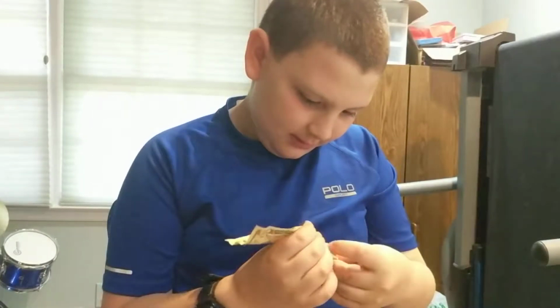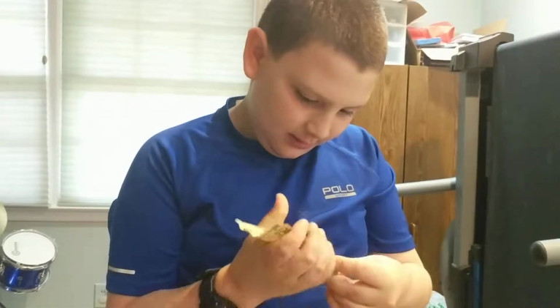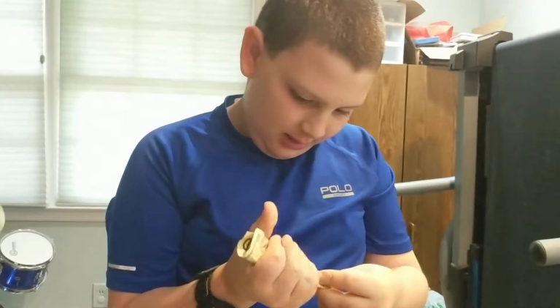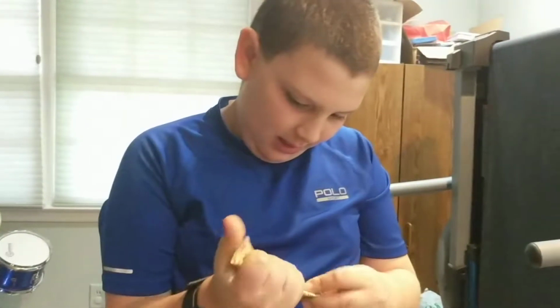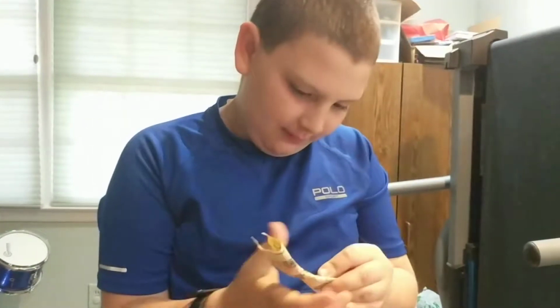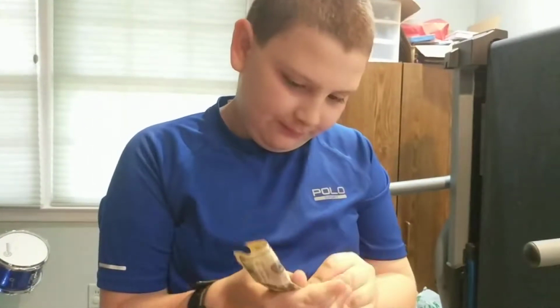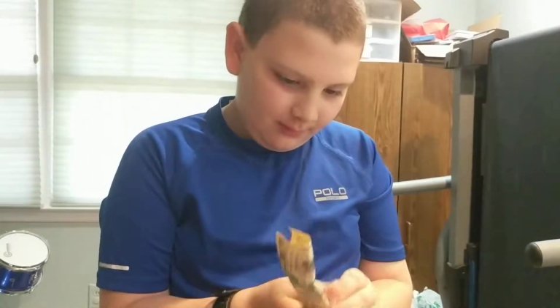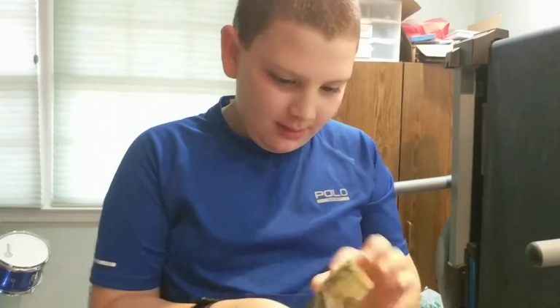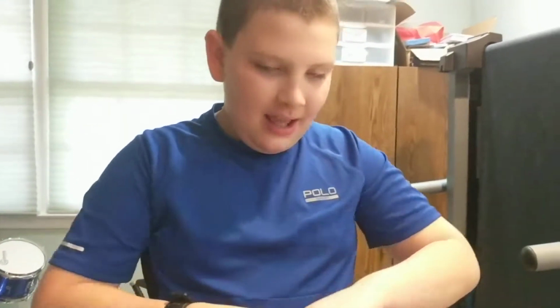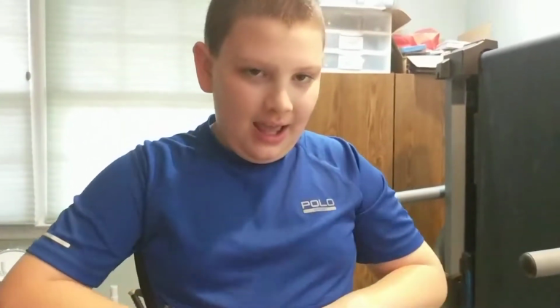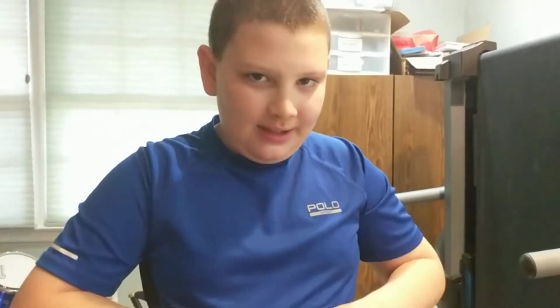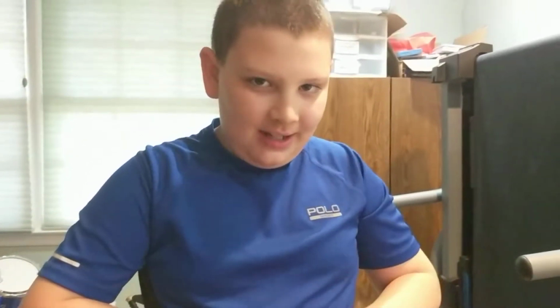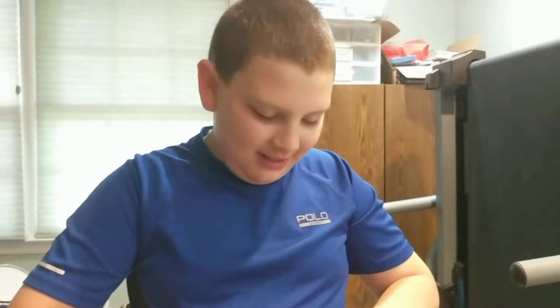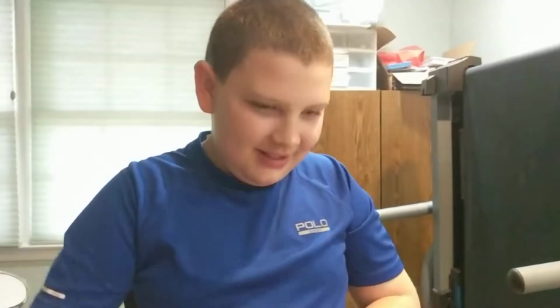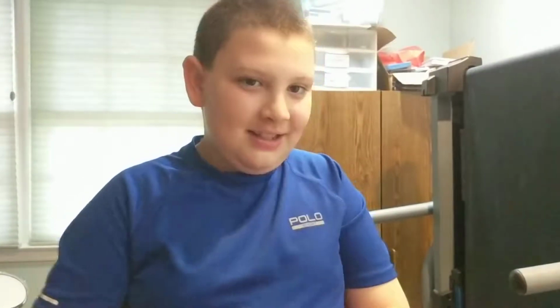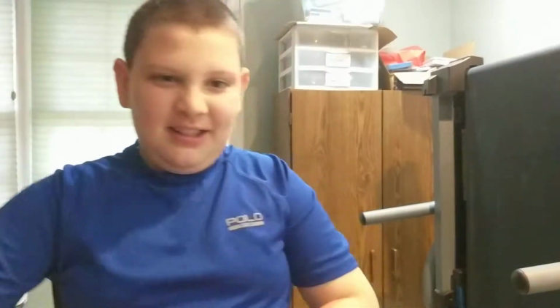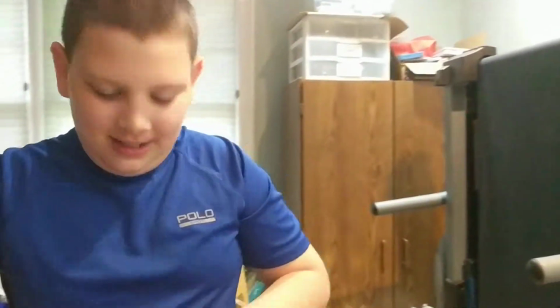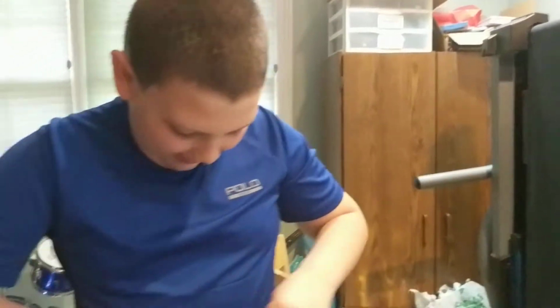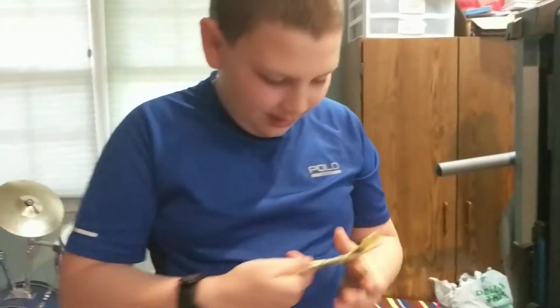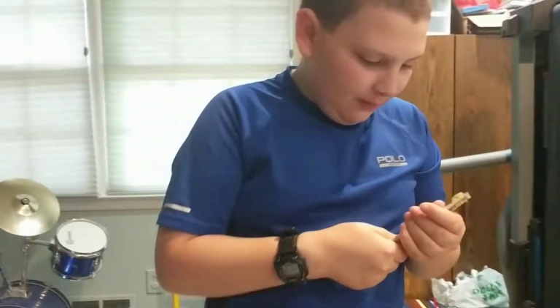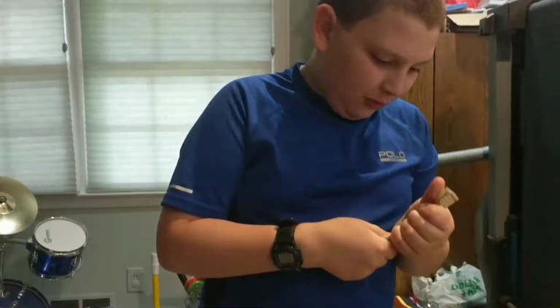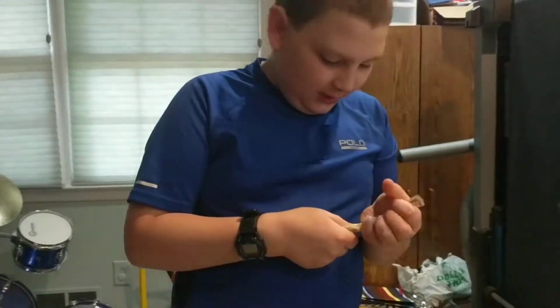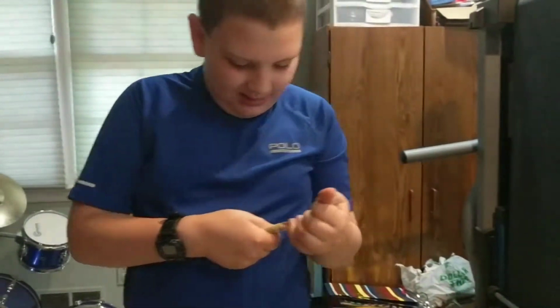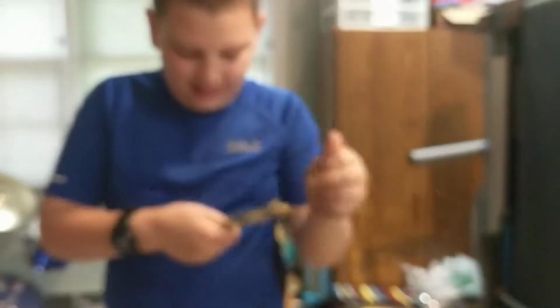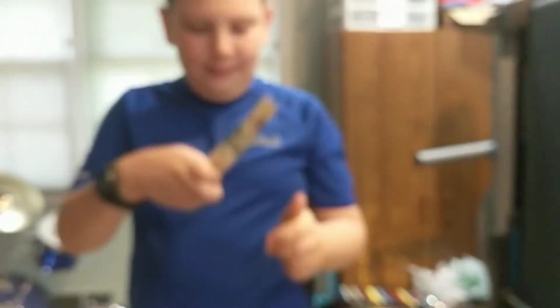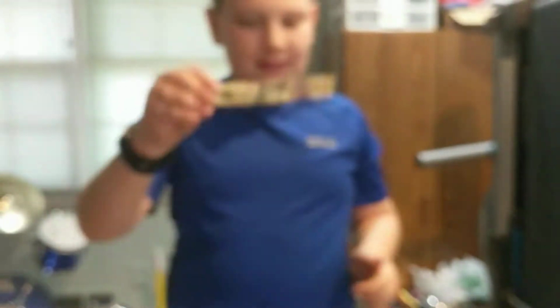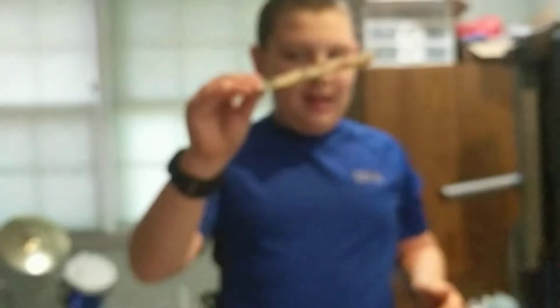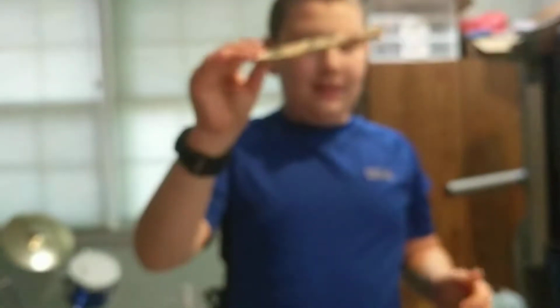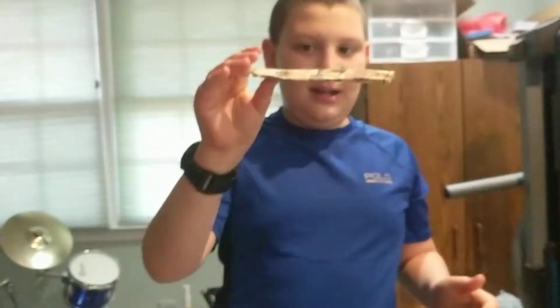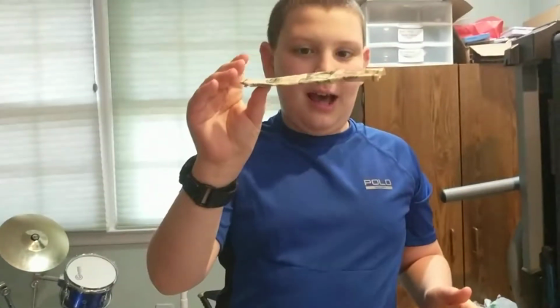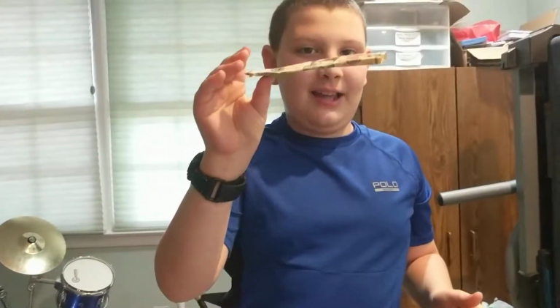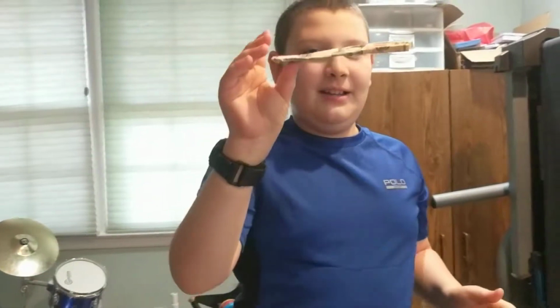Of course, you're using a Hamilton. And then I fold it up and then I...